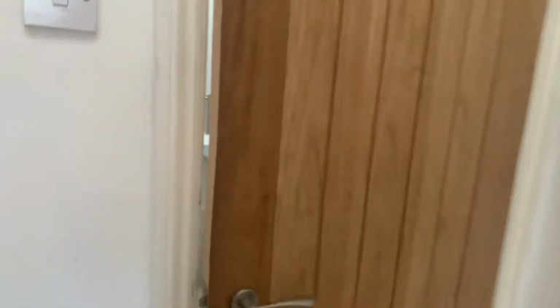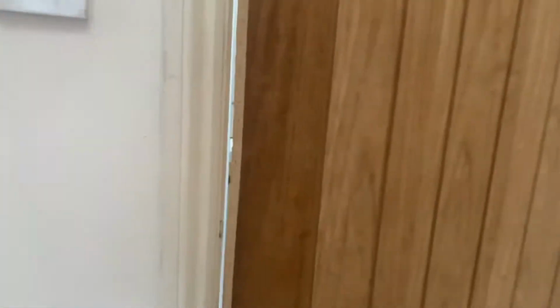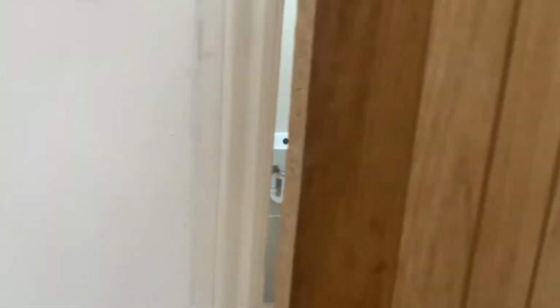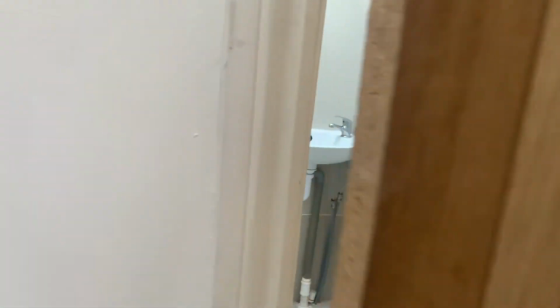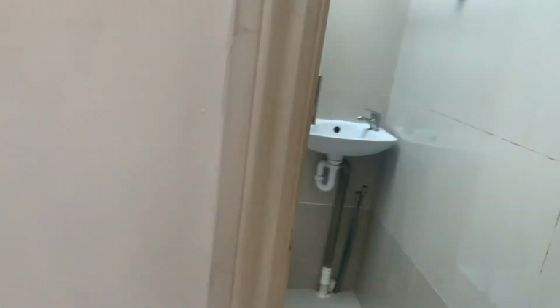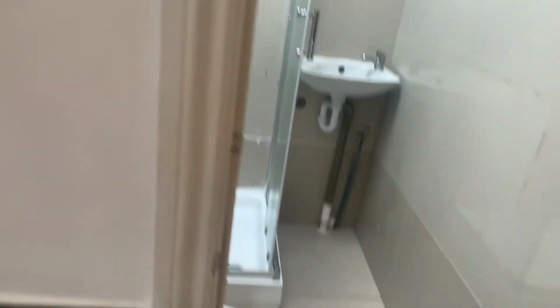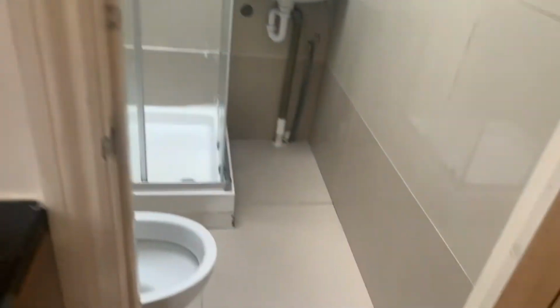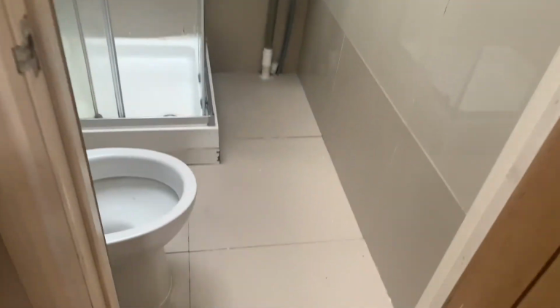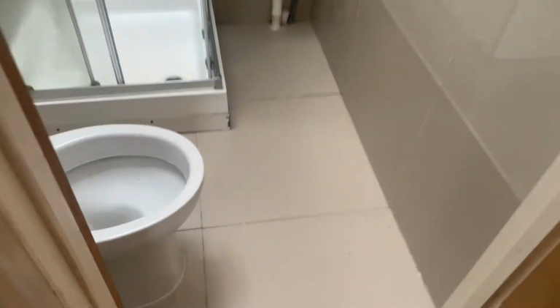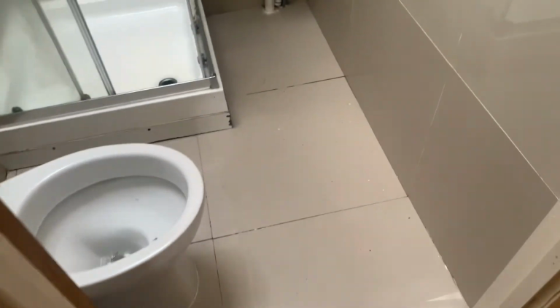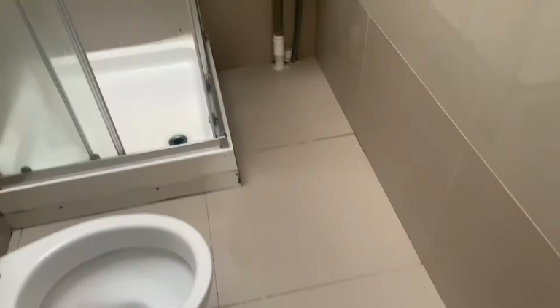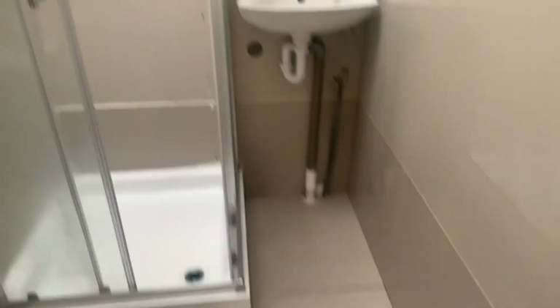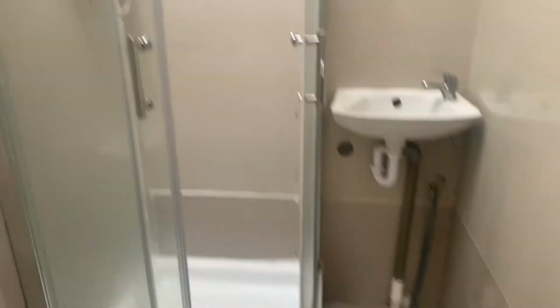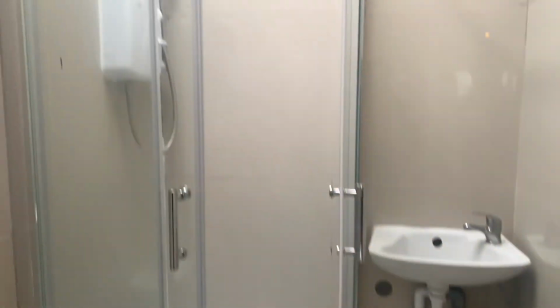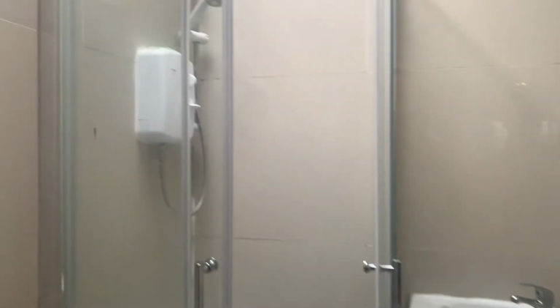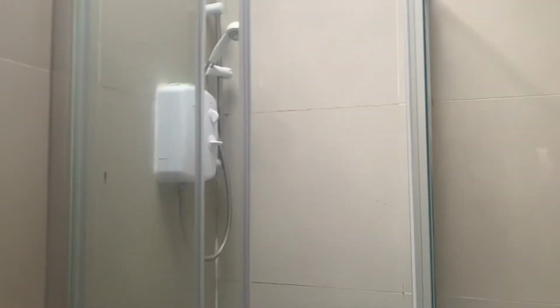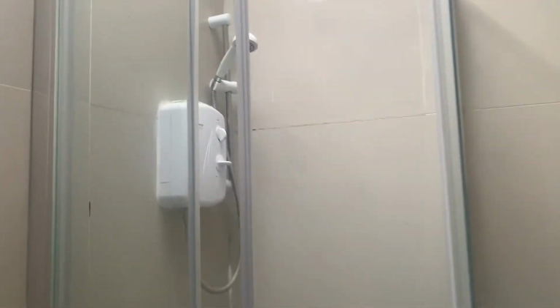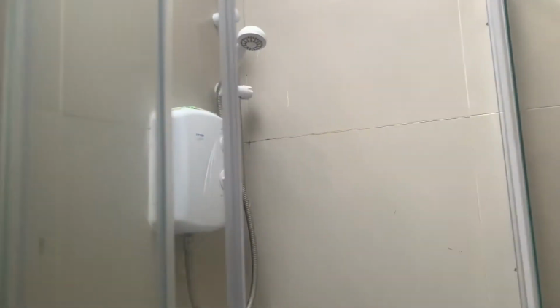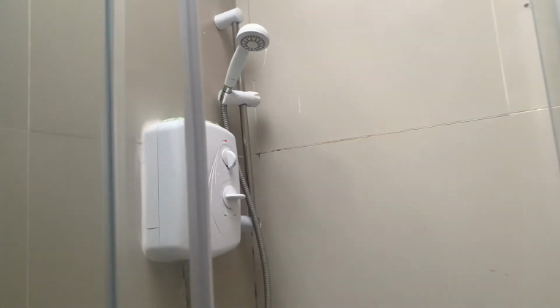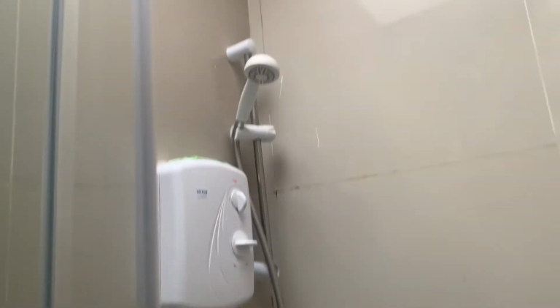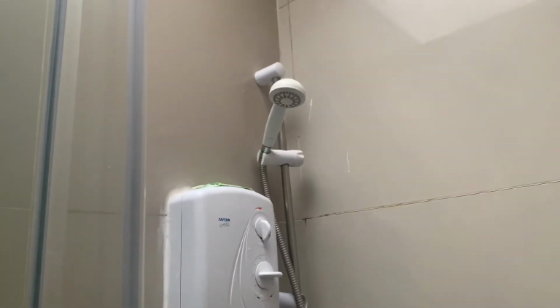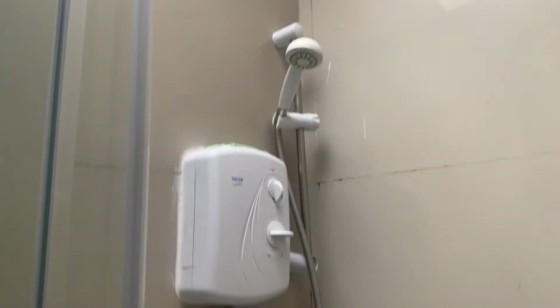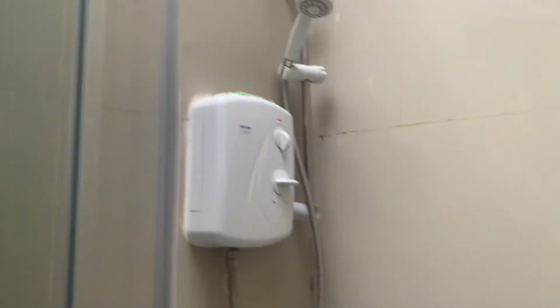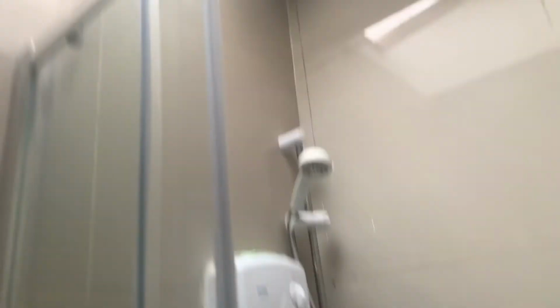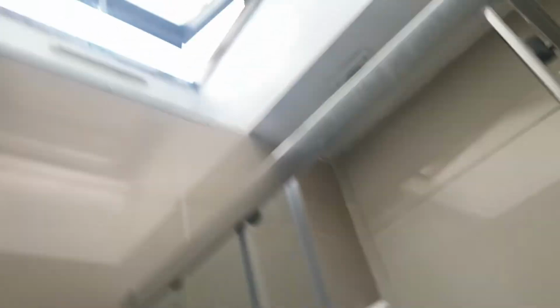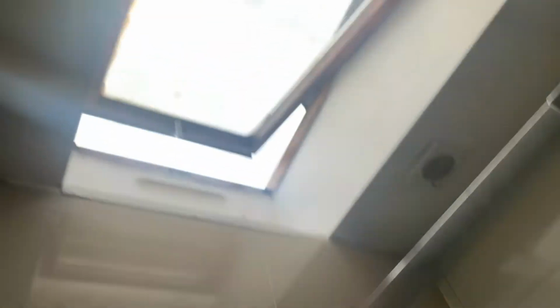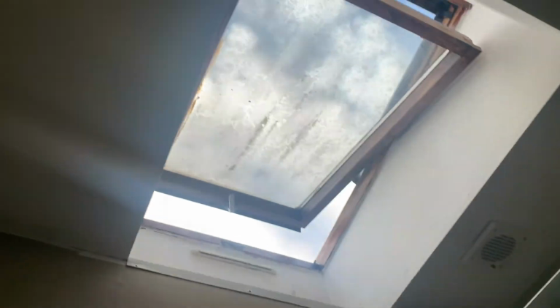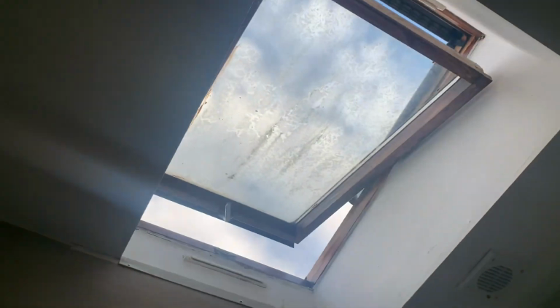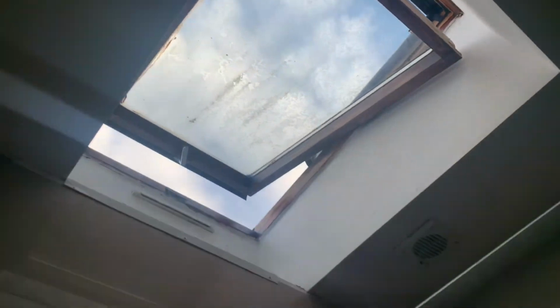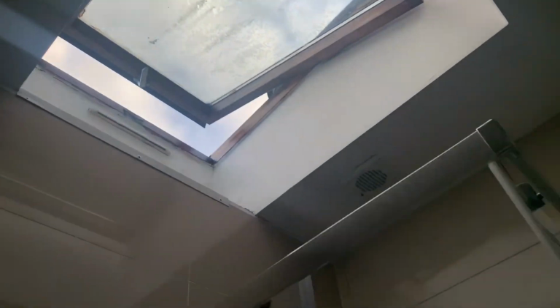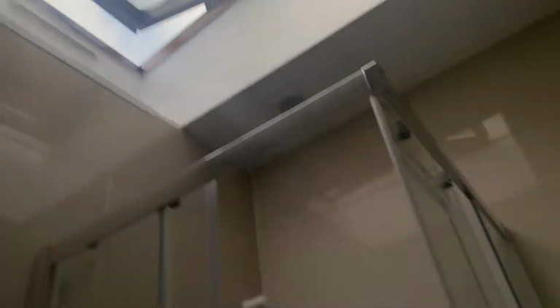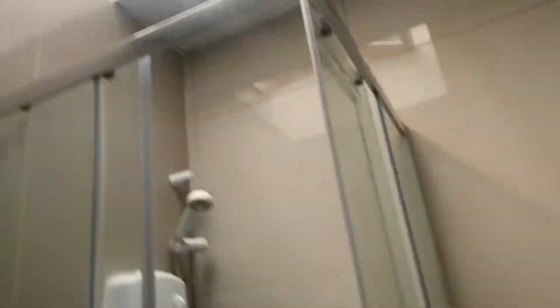And then you also have the bathroom area. It's got a fitted electric shower. There's some light coming from up here.